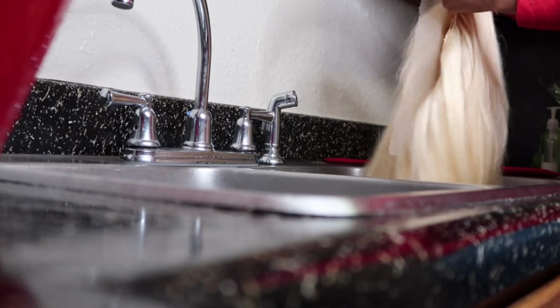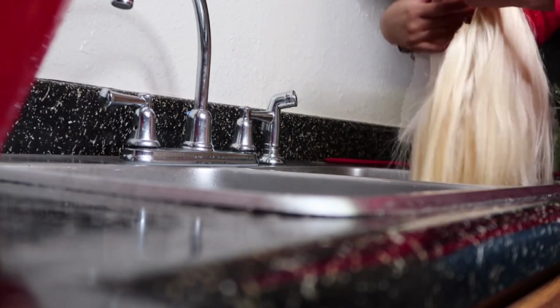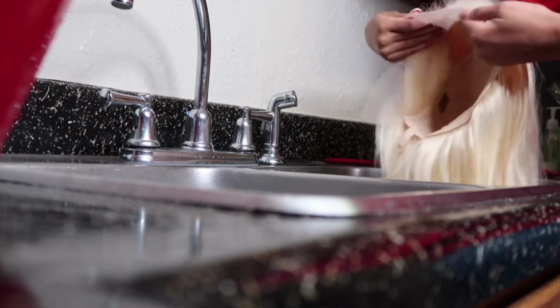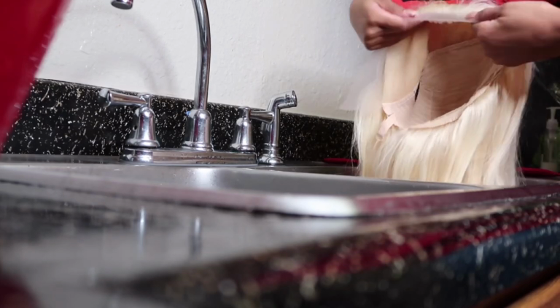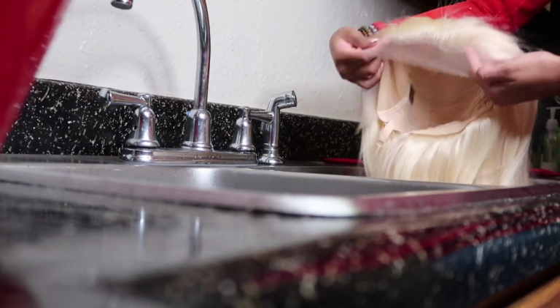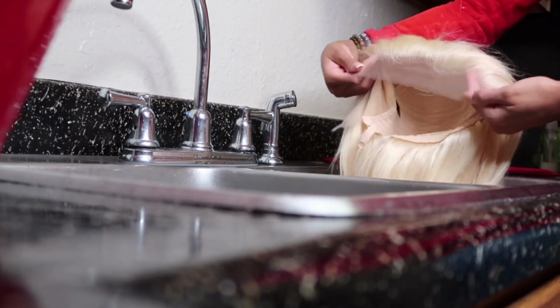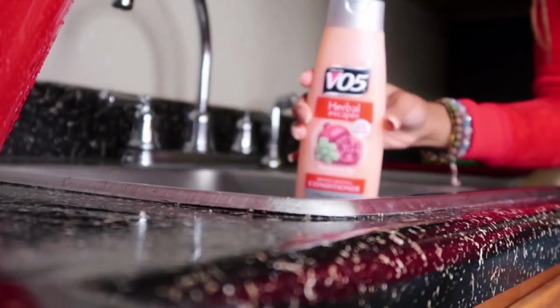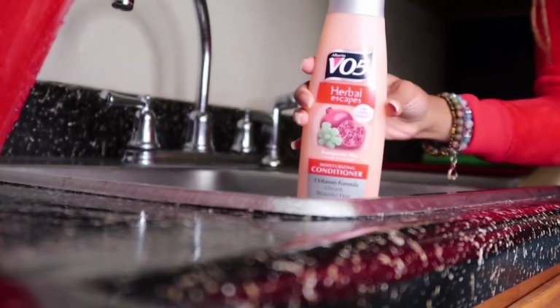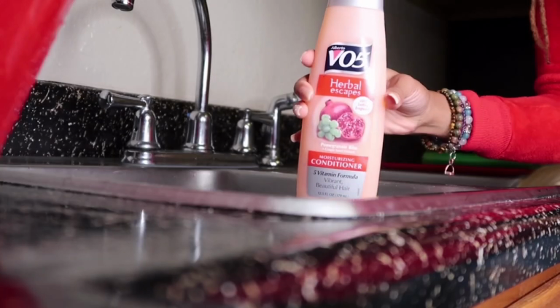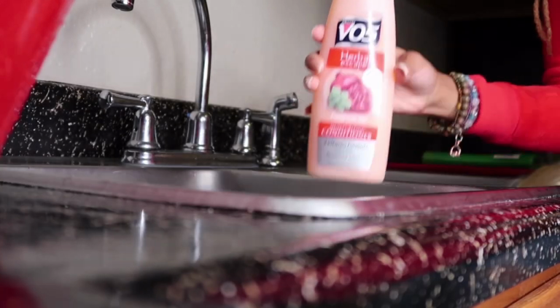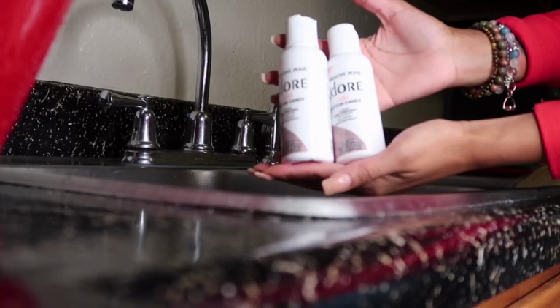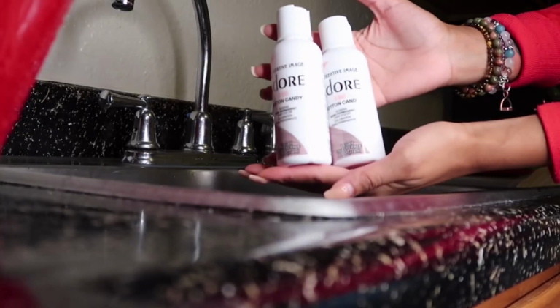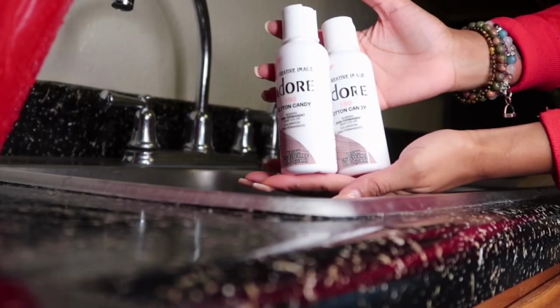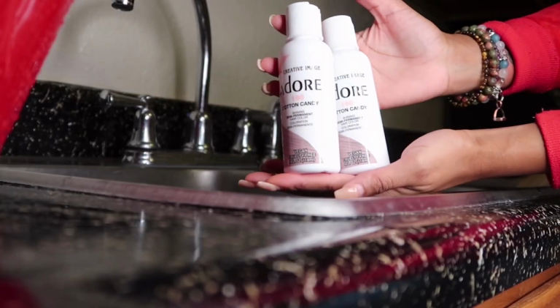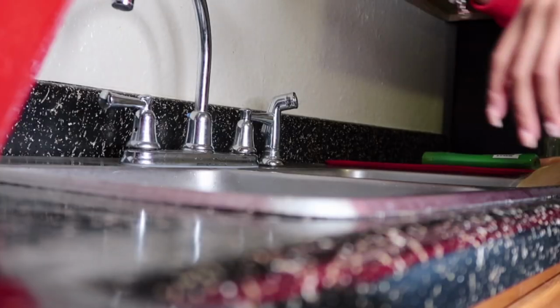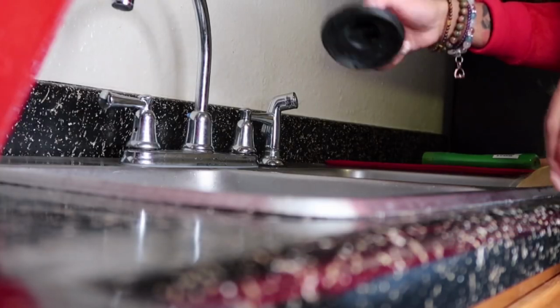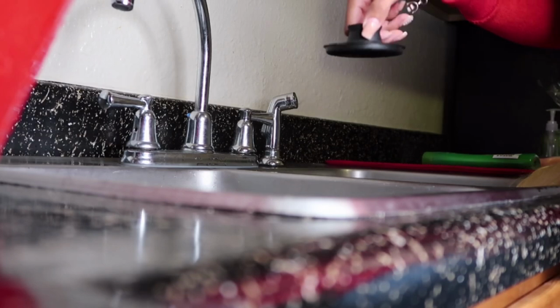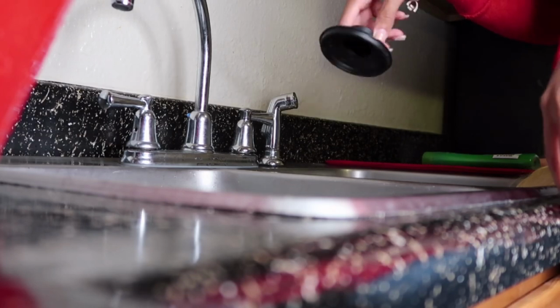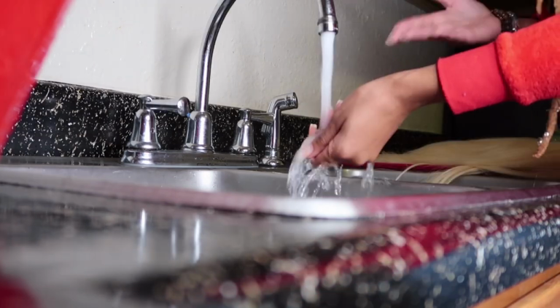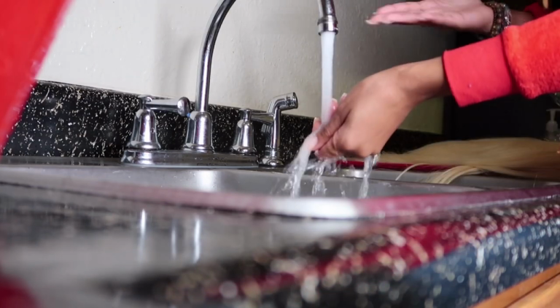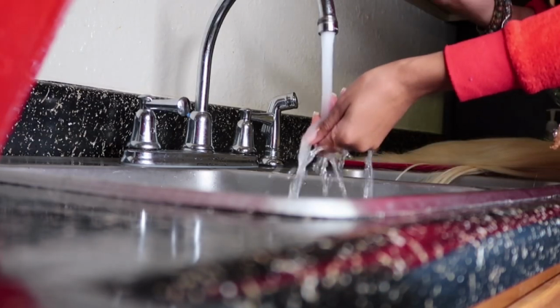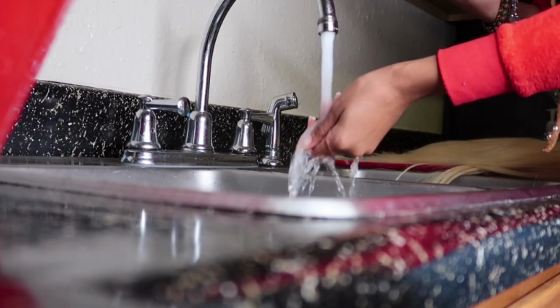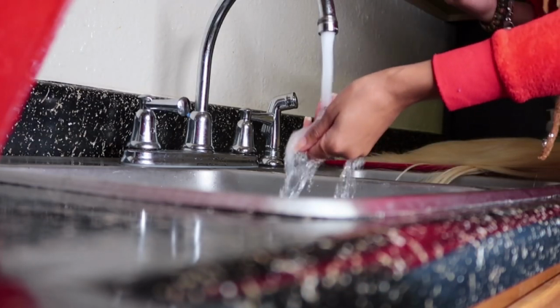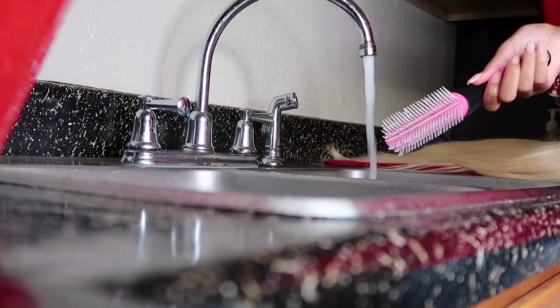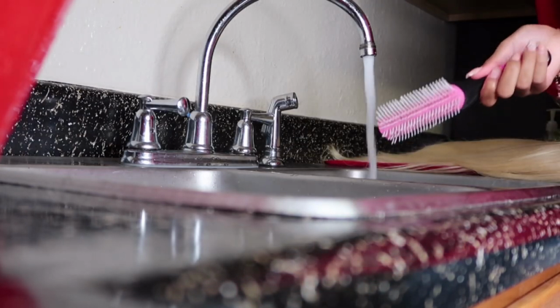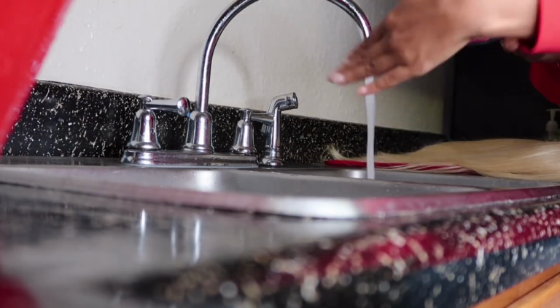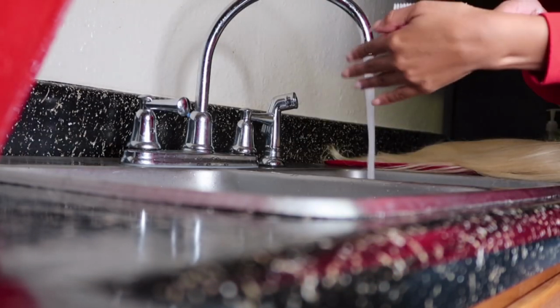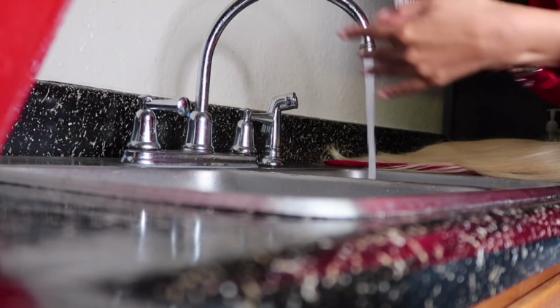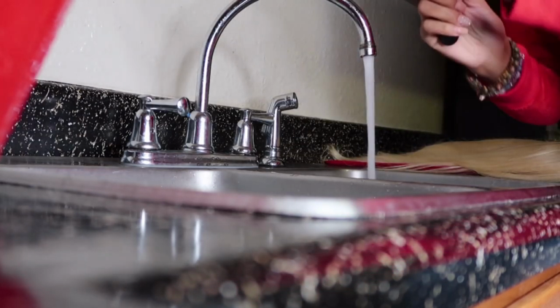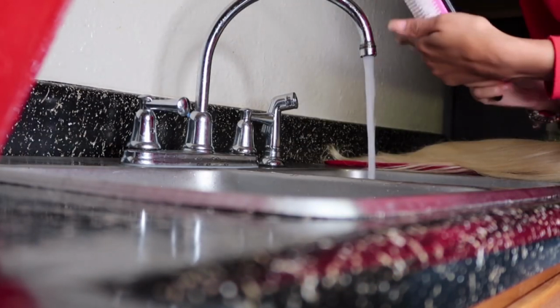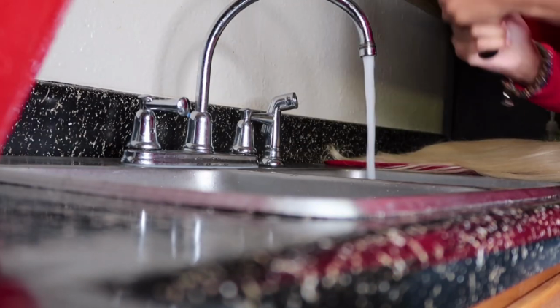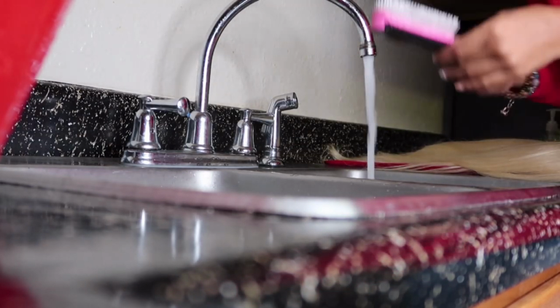Hey y'all, welcome back to my channel! Today we are going to be dyeing this 613 wig to a cotton candy pink color, so make sure you guys stay tuned and watch and learn.